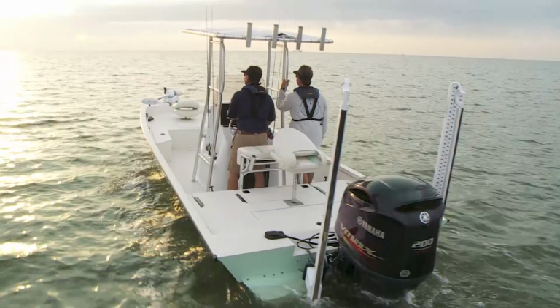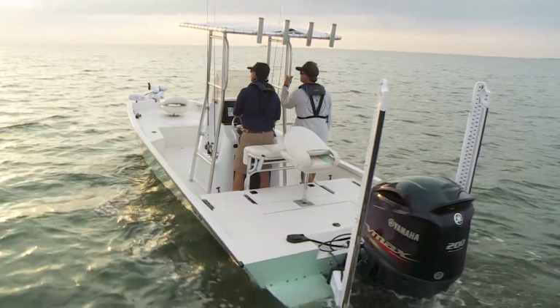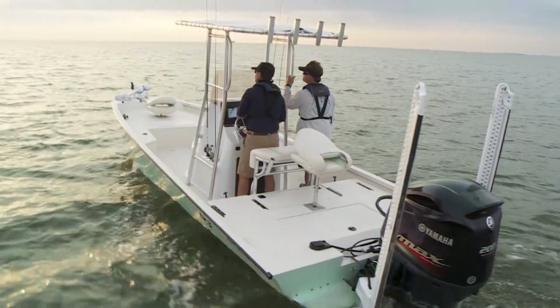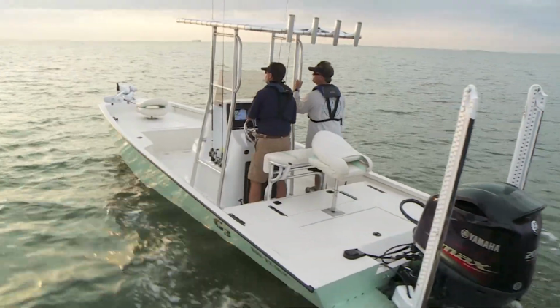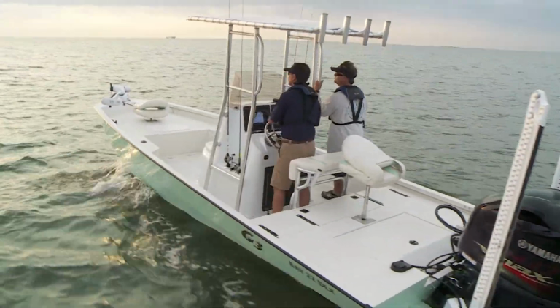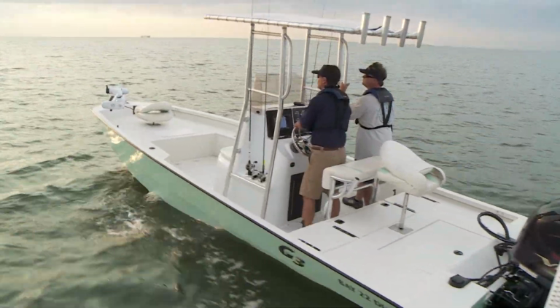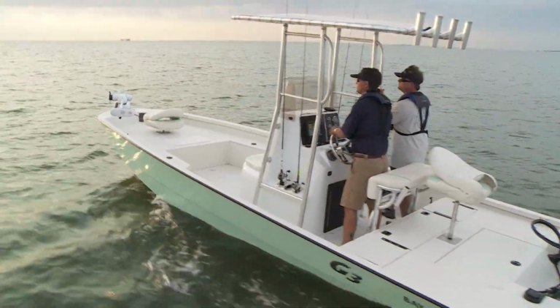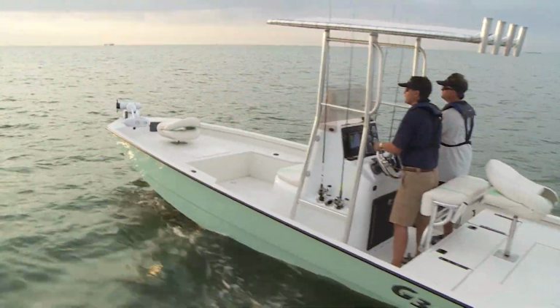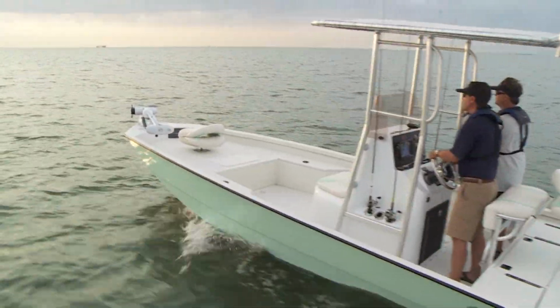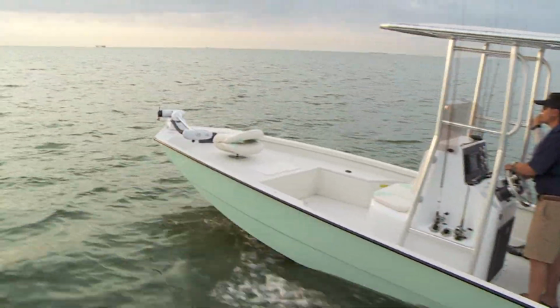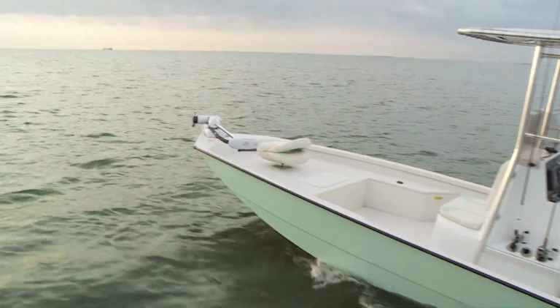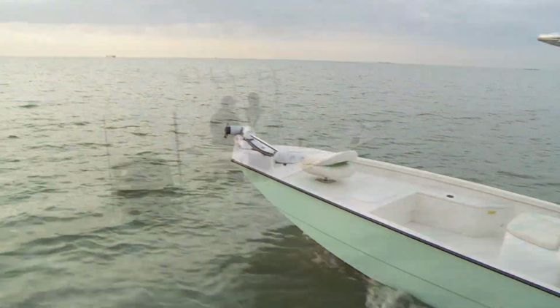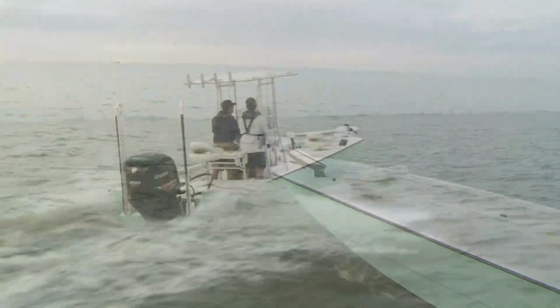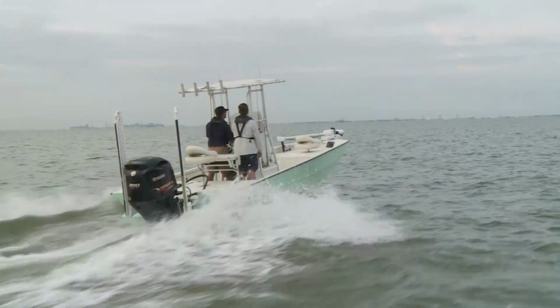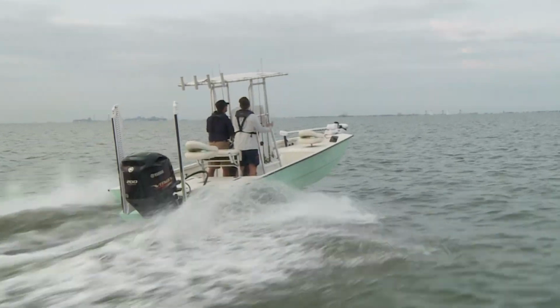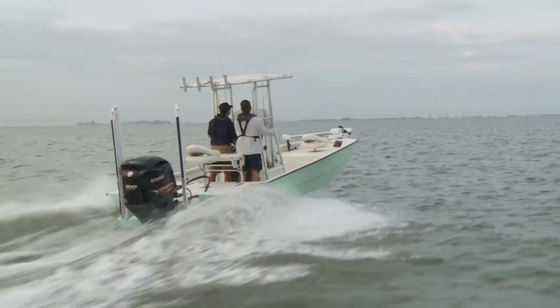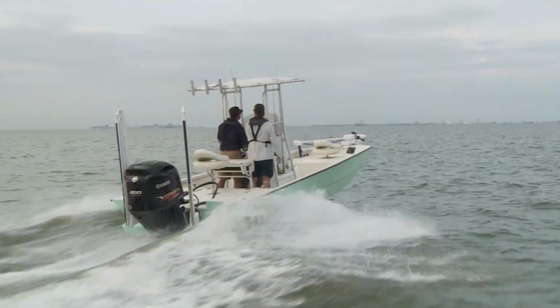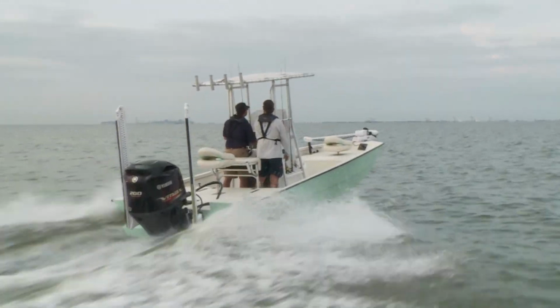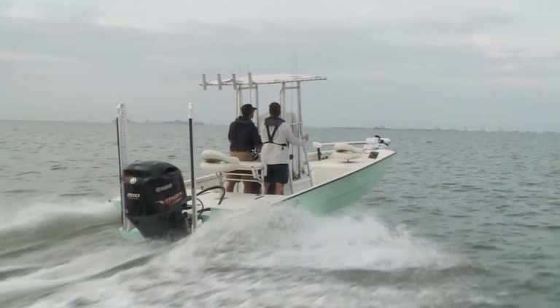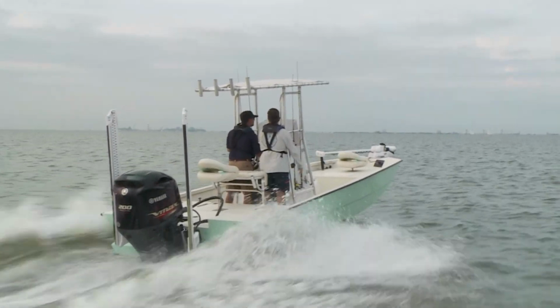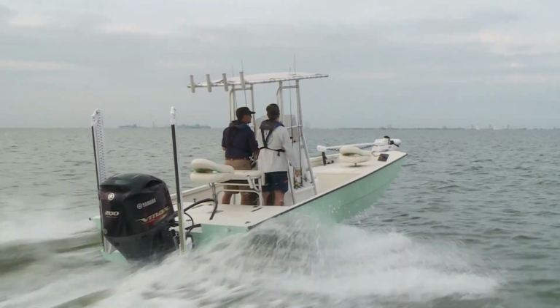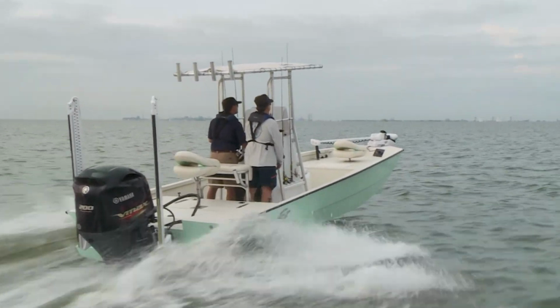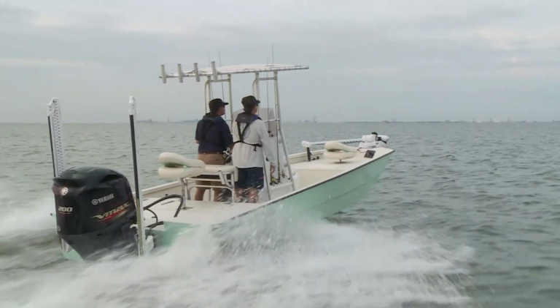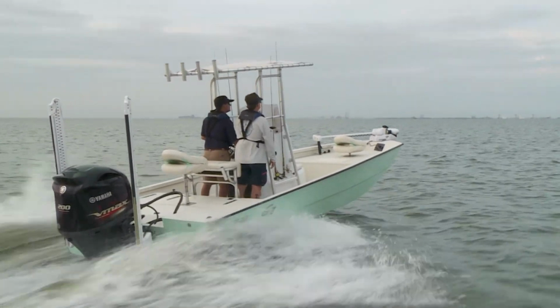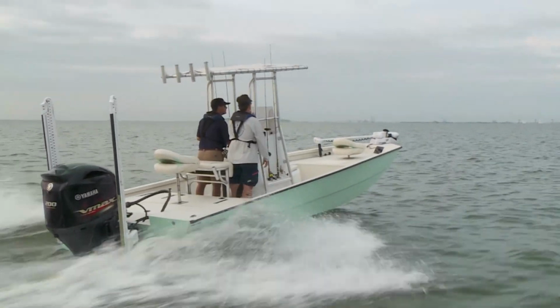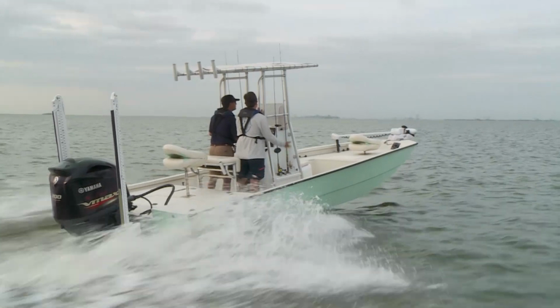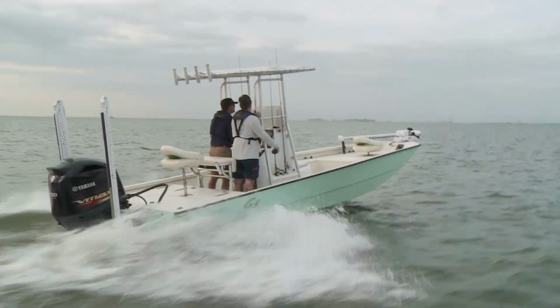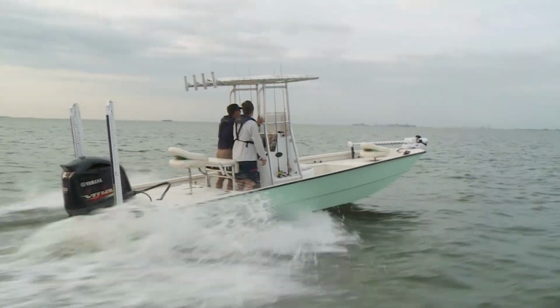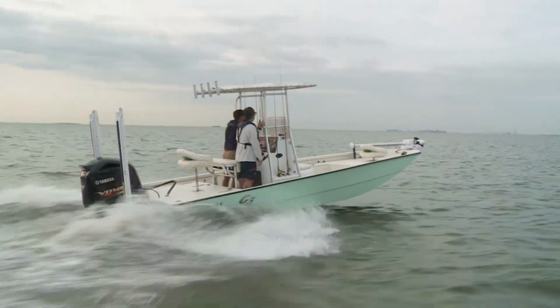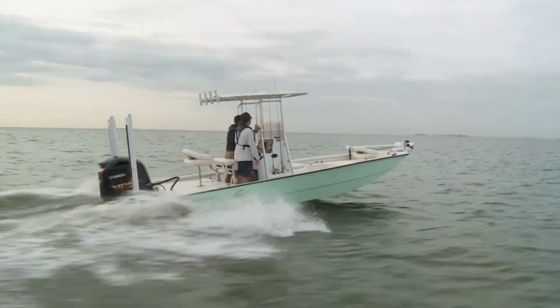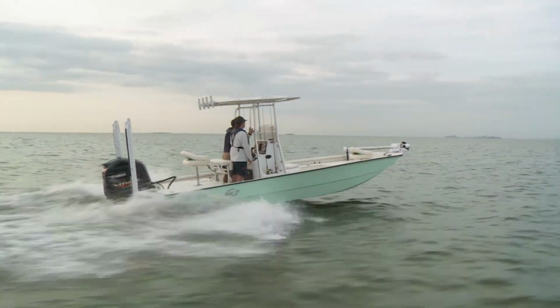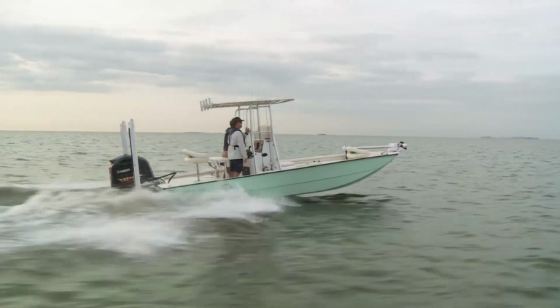The broad deck layout with 97 inch beam provides anglers spacious casting areas. The Bay 22 Deluxe brings performance to a peak with a rugged .125 hull rated for up to 200 horsepower.